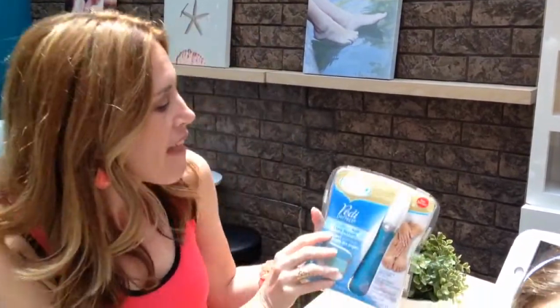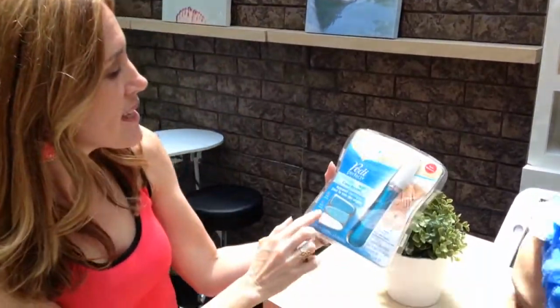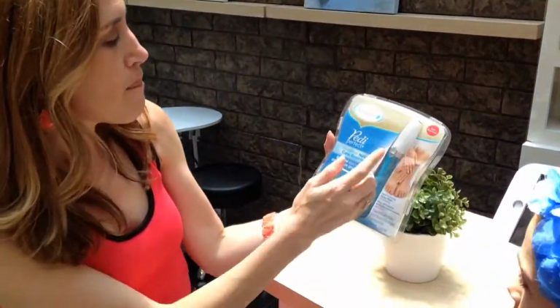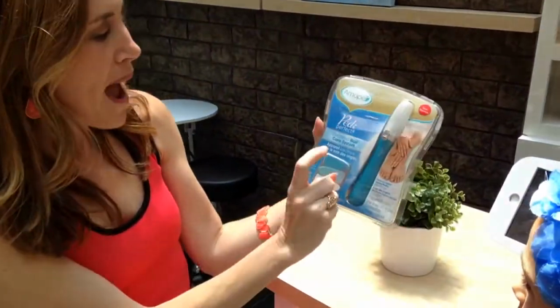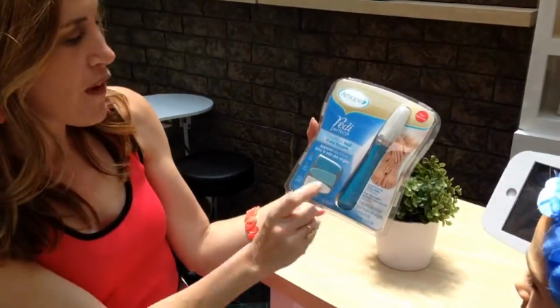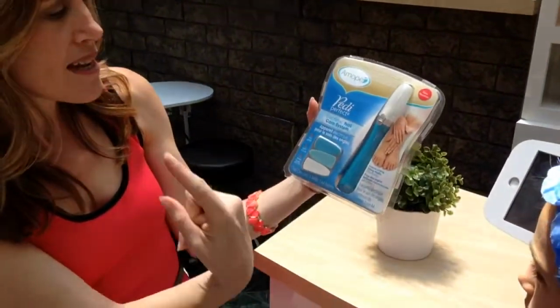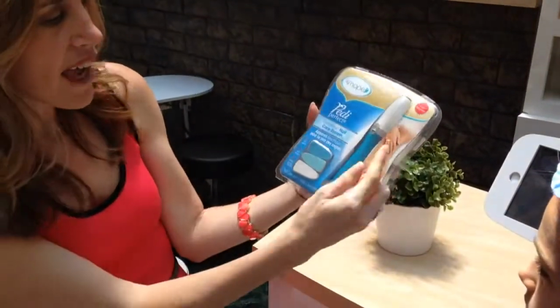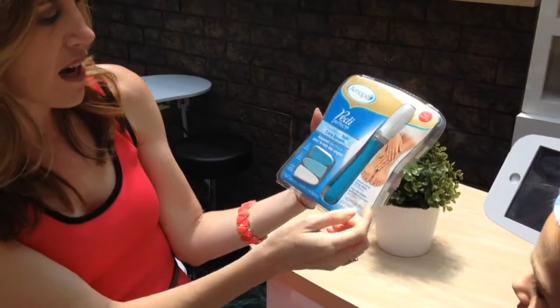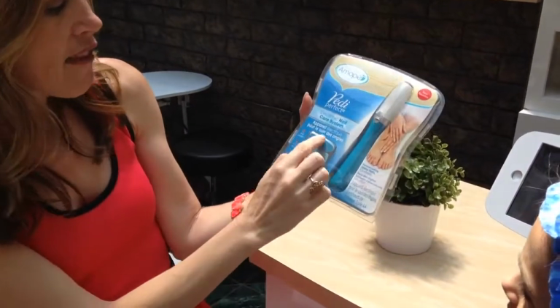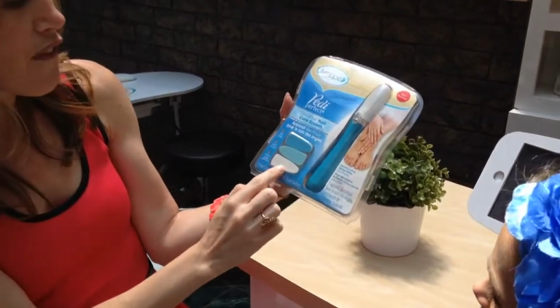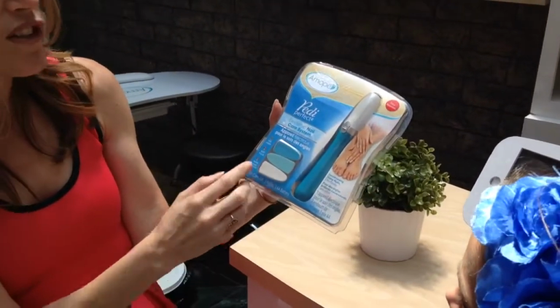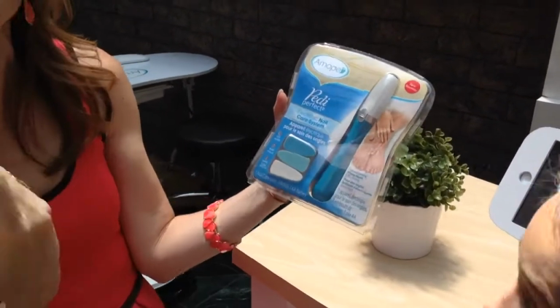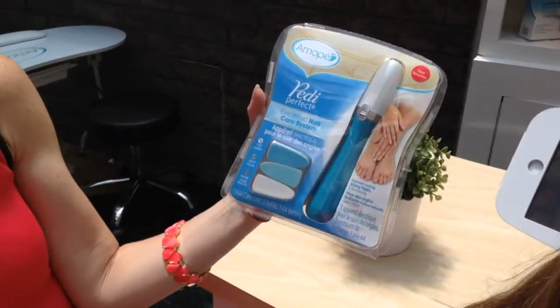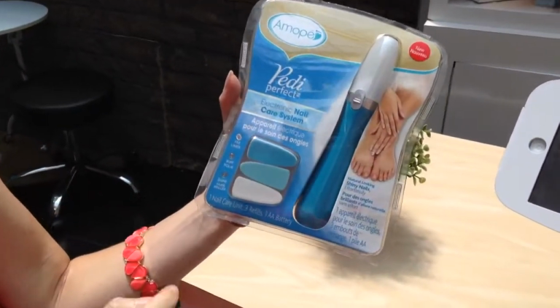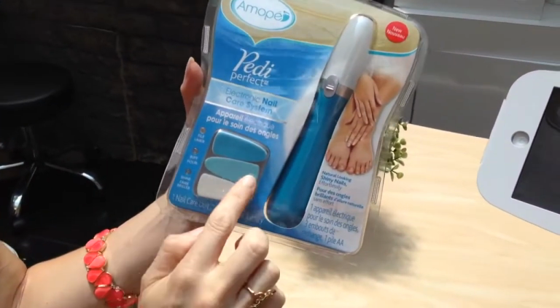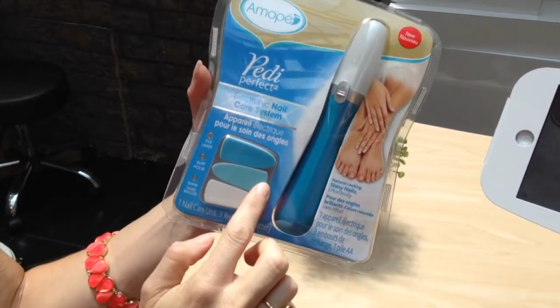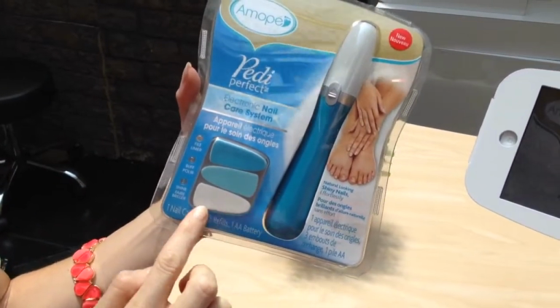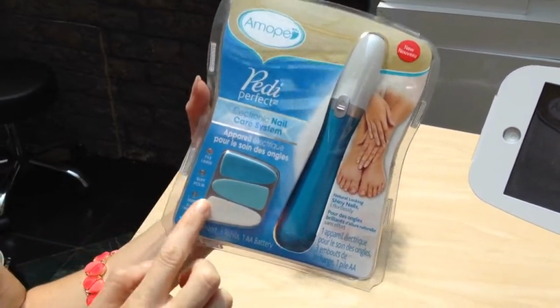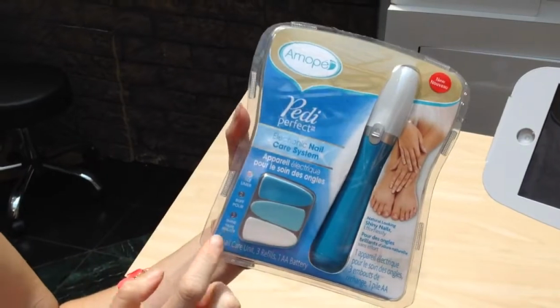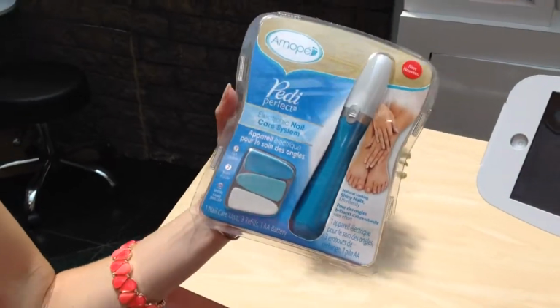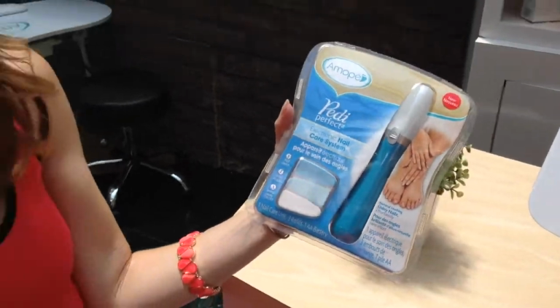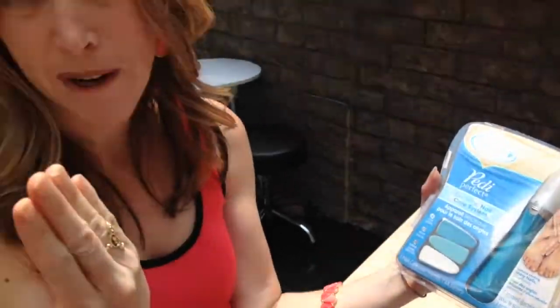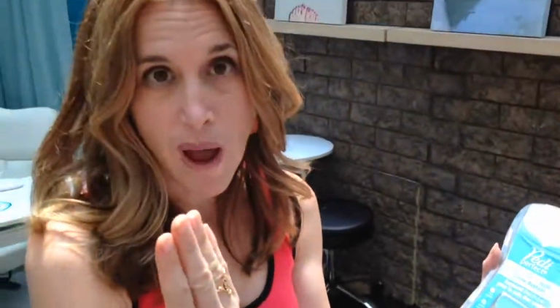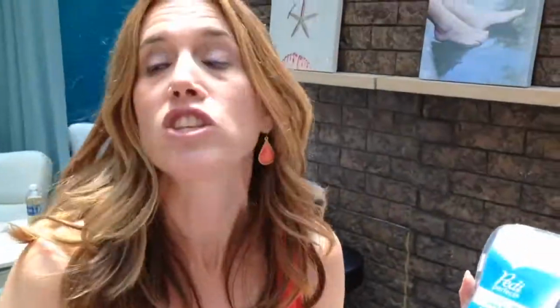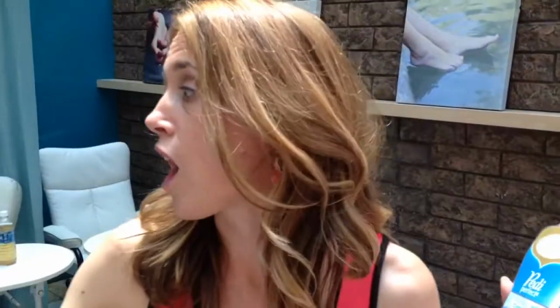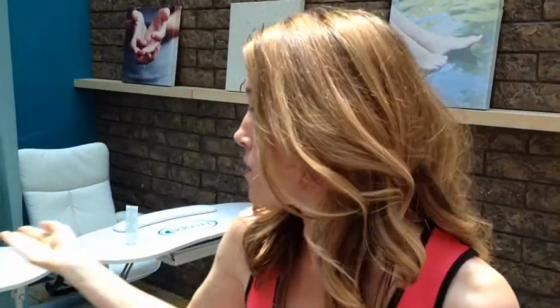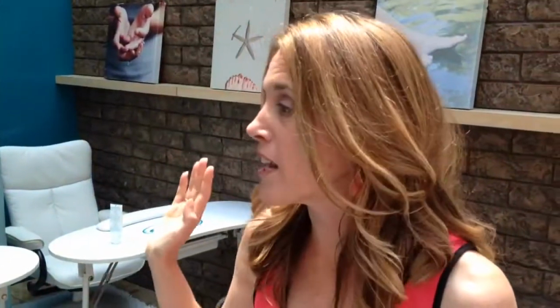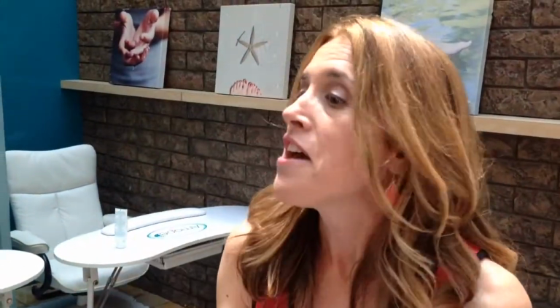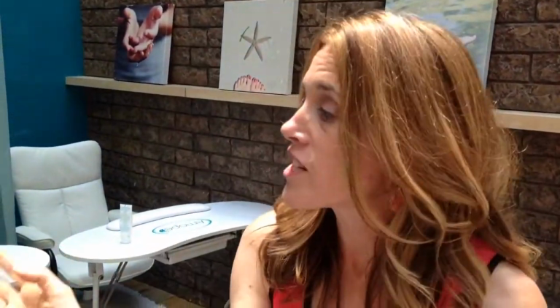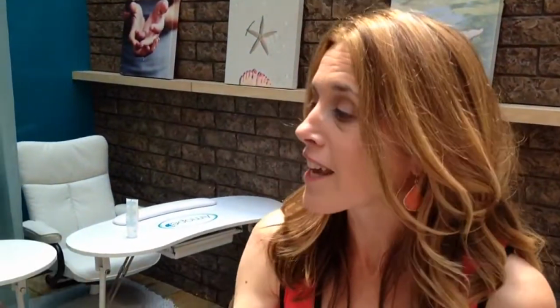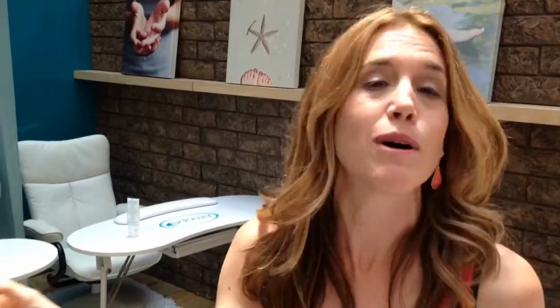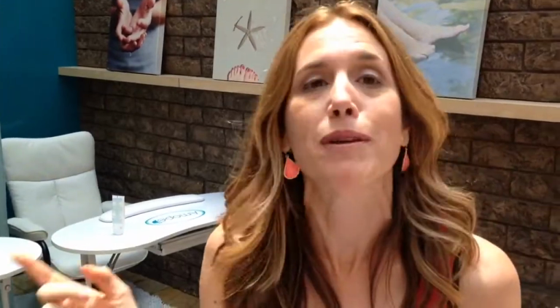This is the Pedi Perfect nail care system, and there are three different files. So you can file your nails, then buff them, and then shine them. I got to experience that as well, and consumers are also stepping in to do it. As you can tell, the pedicure is the most popular.